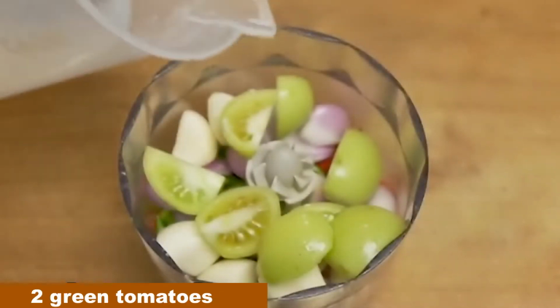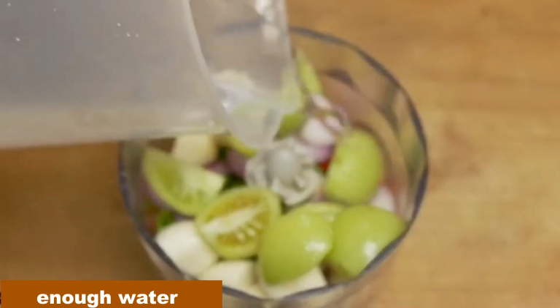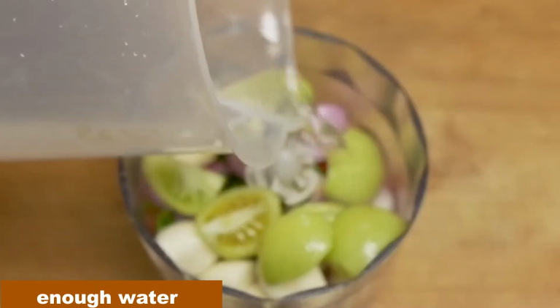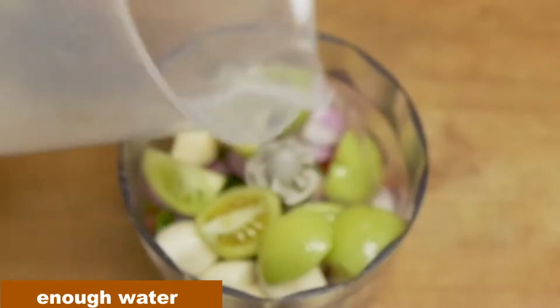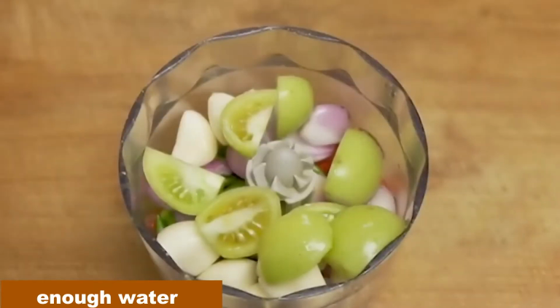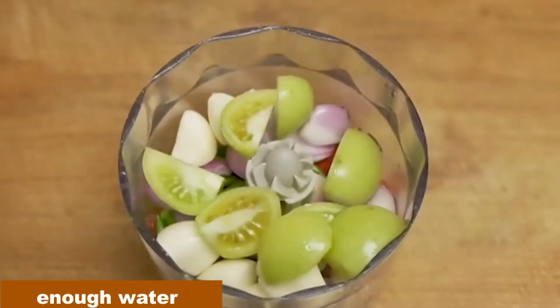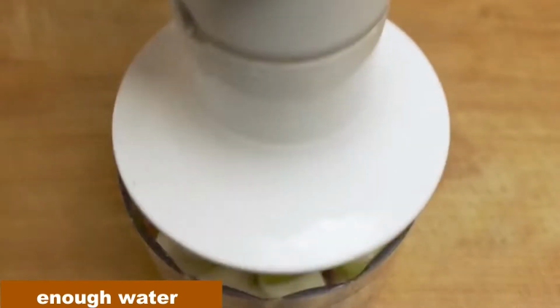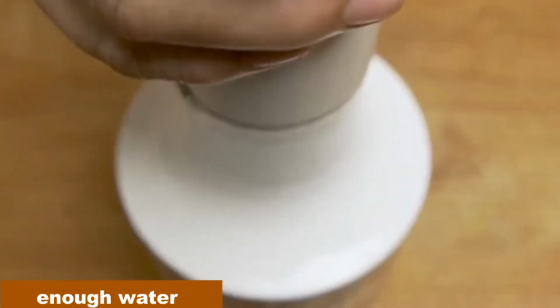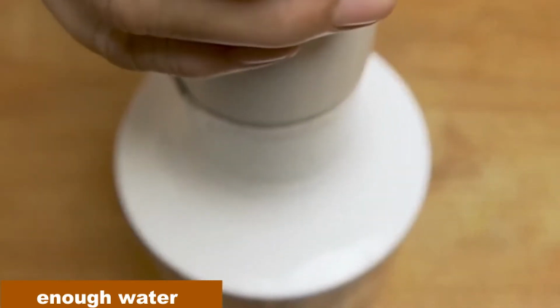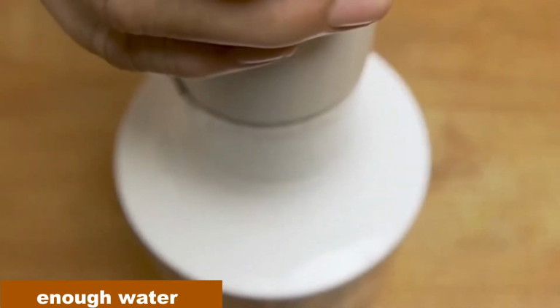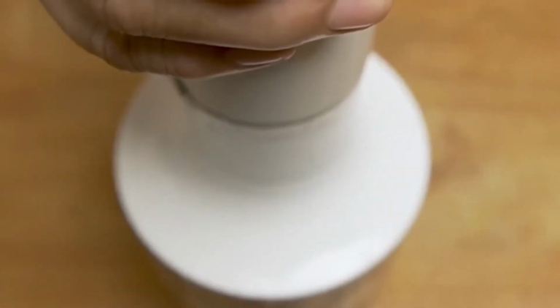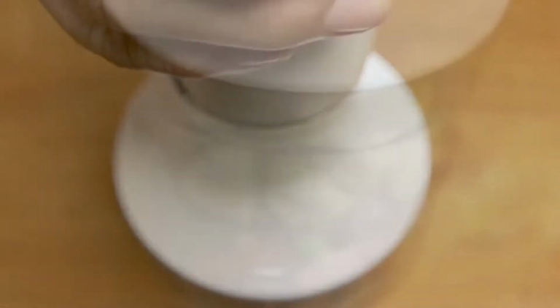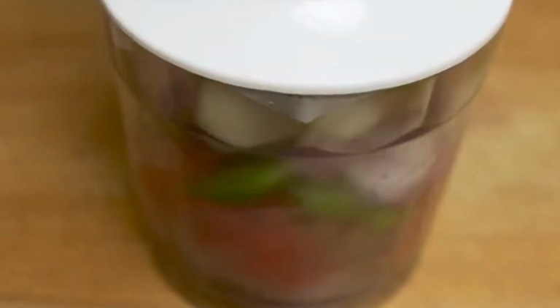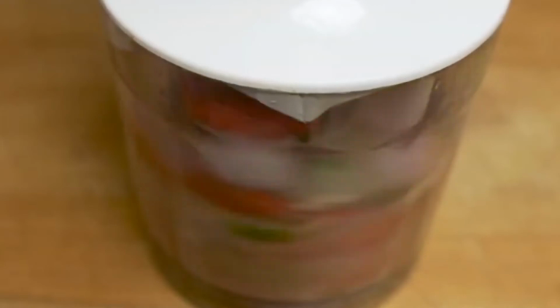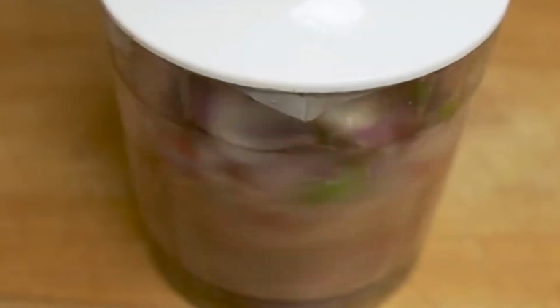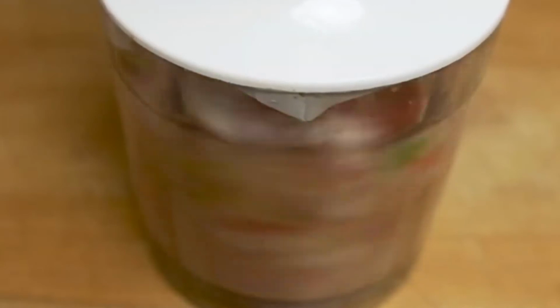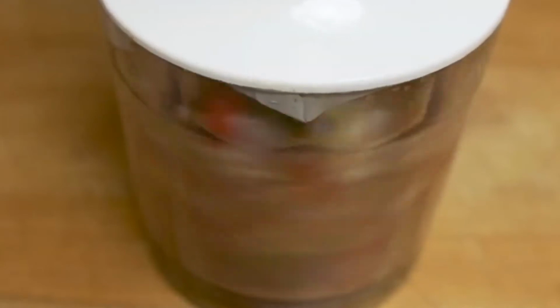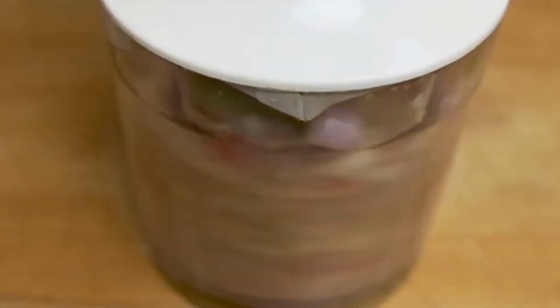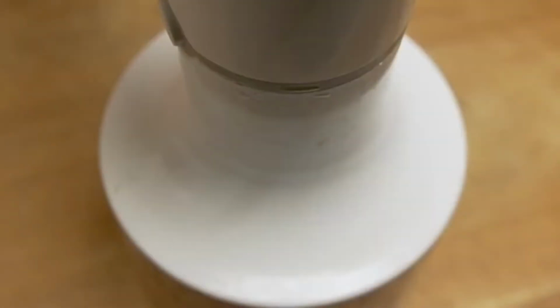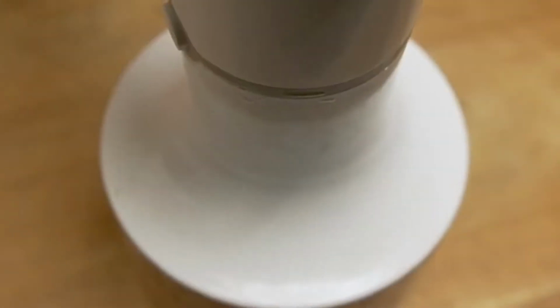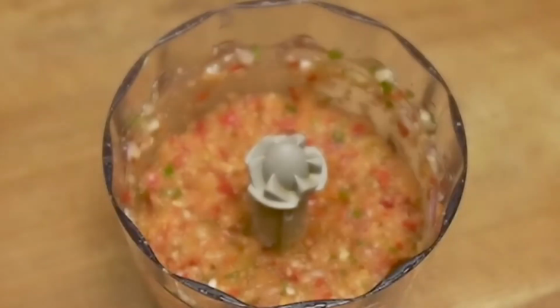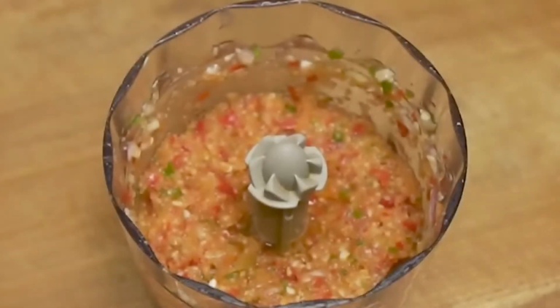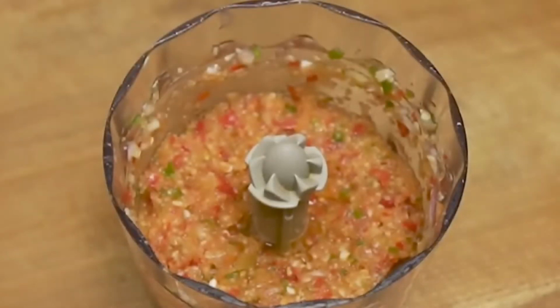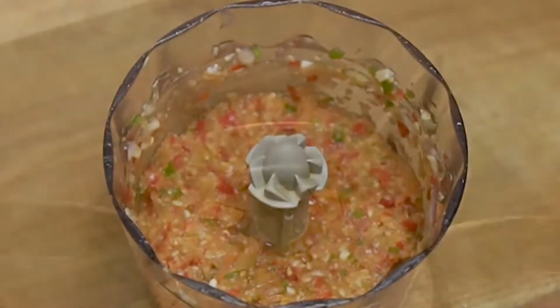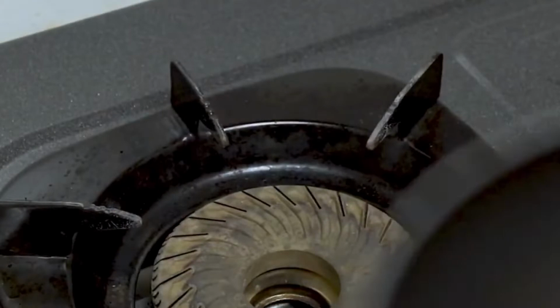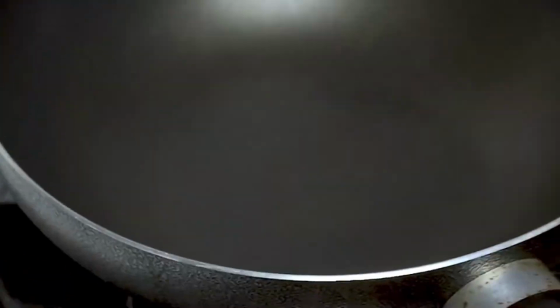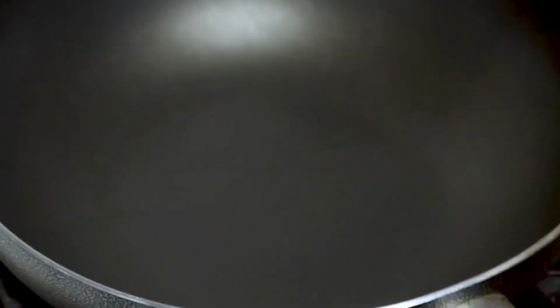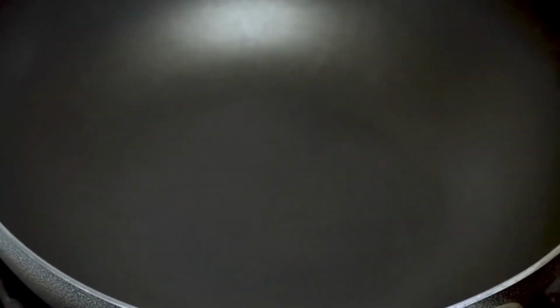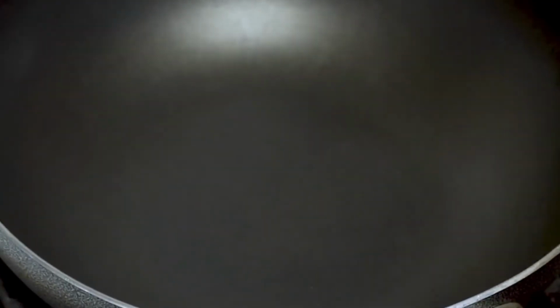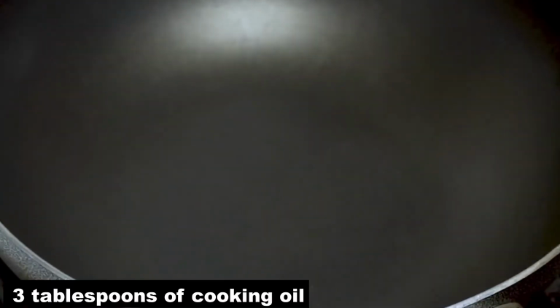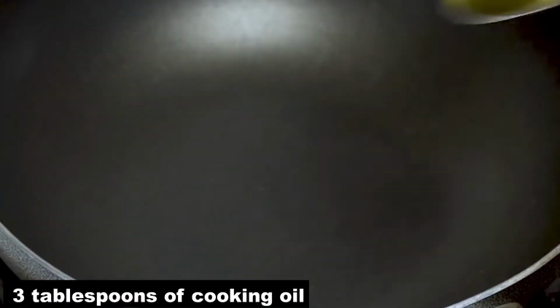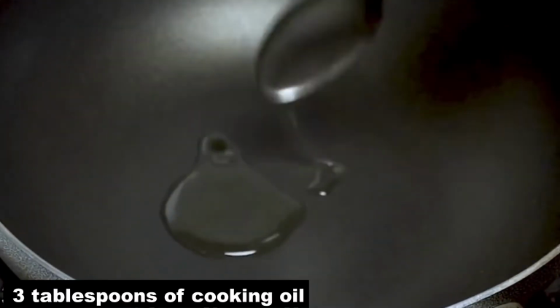Add enough water. Prepare a frying pan and heat it with 3 tablespoons of cooking oil.